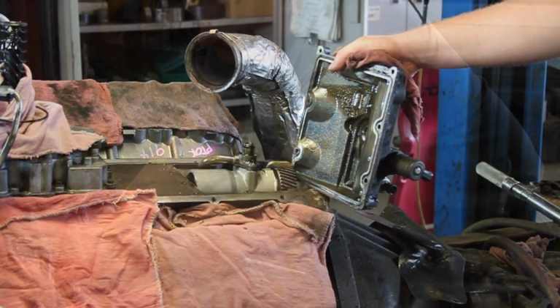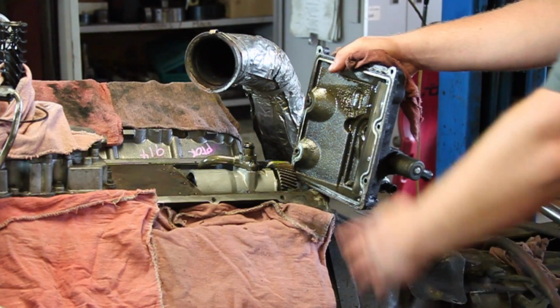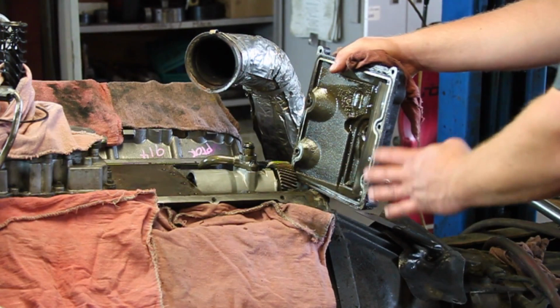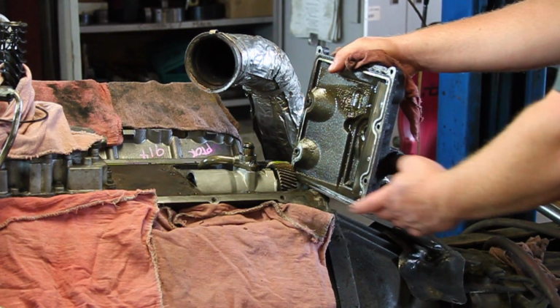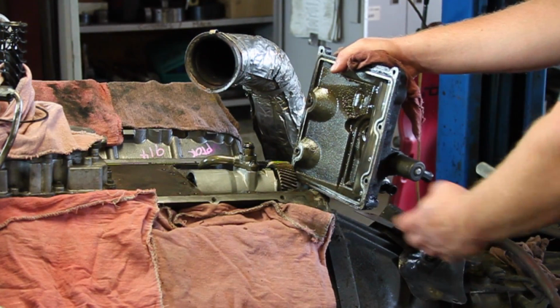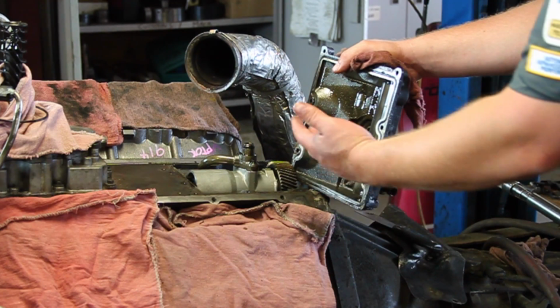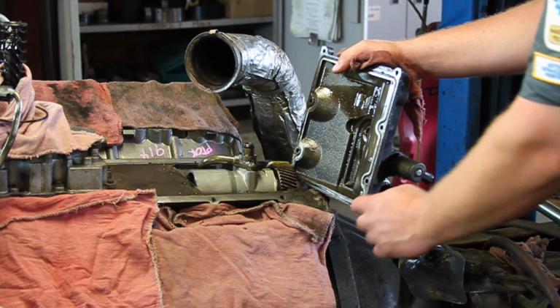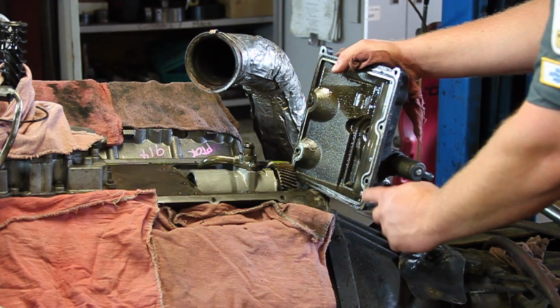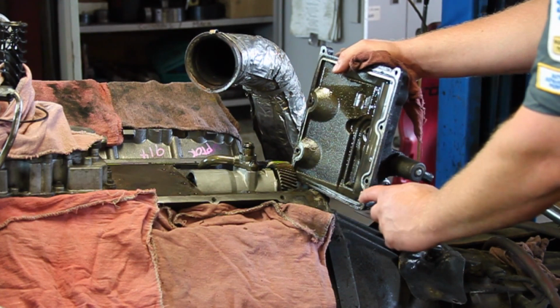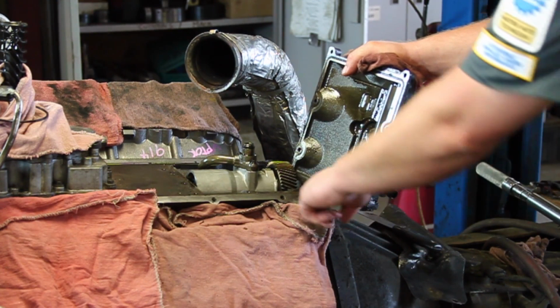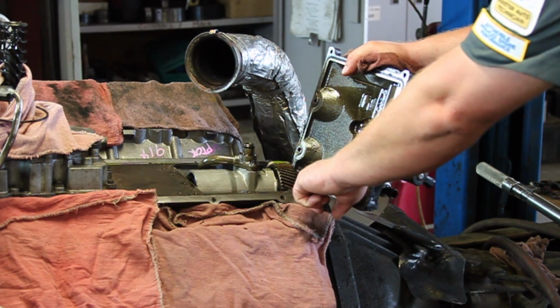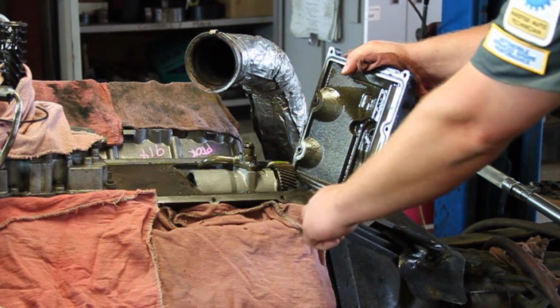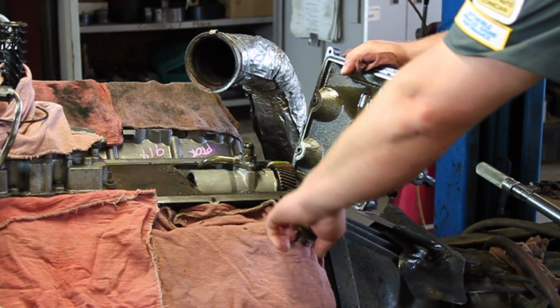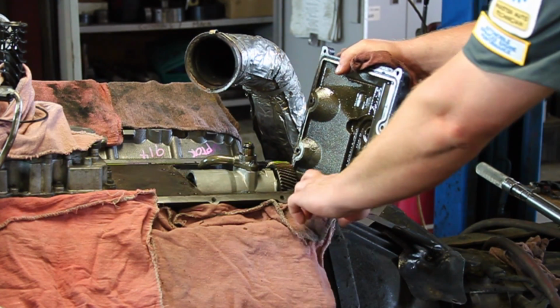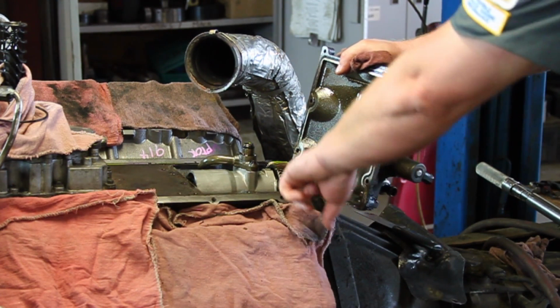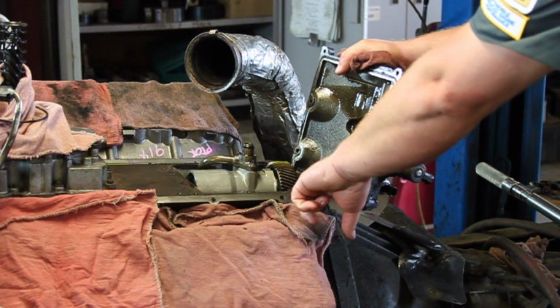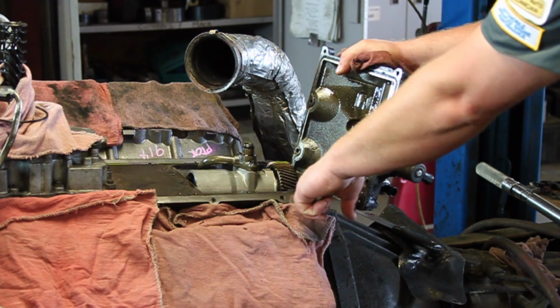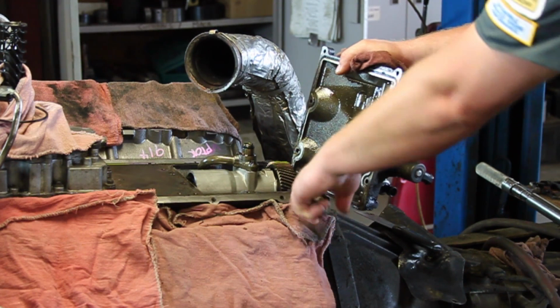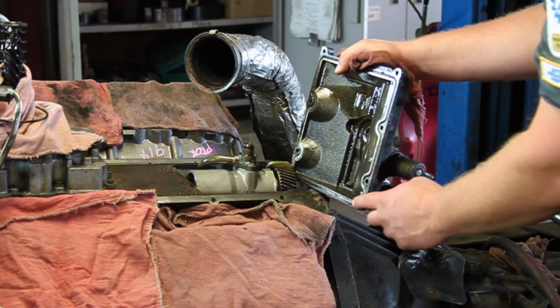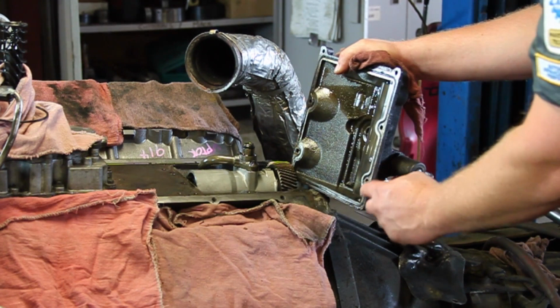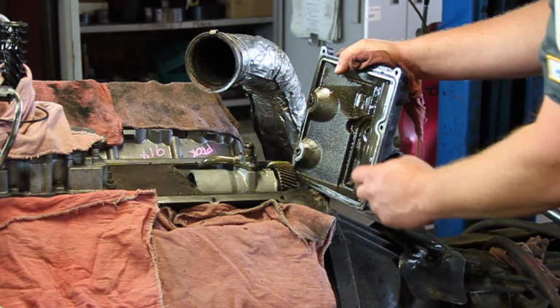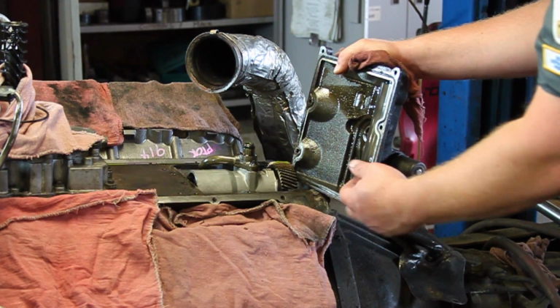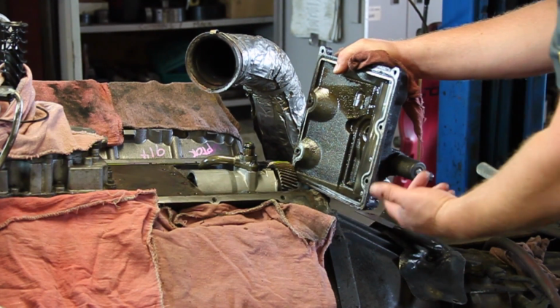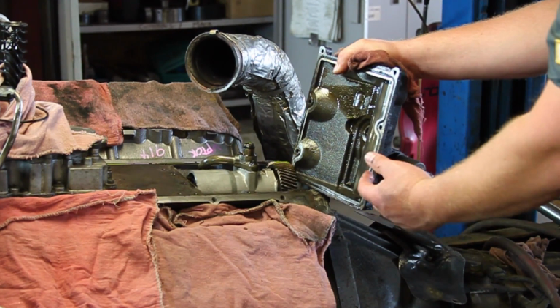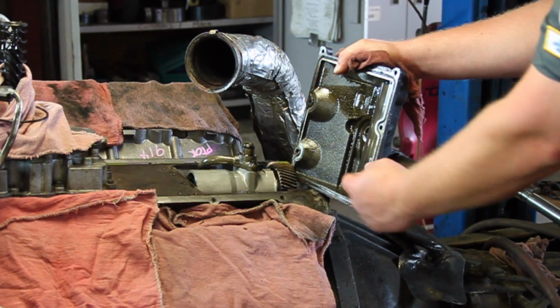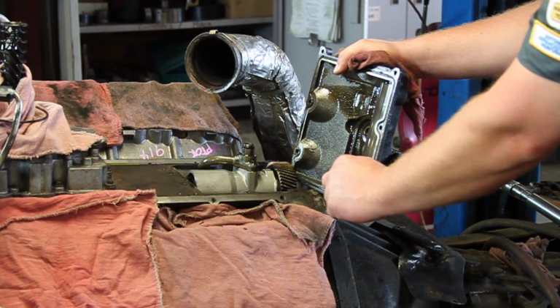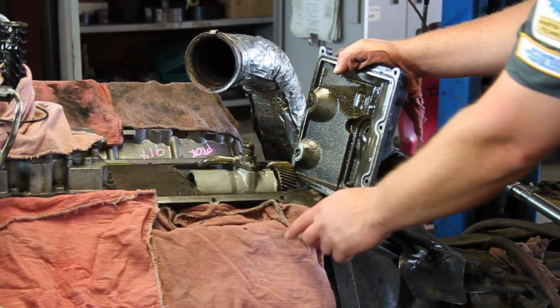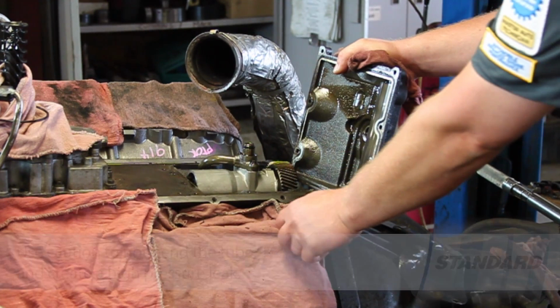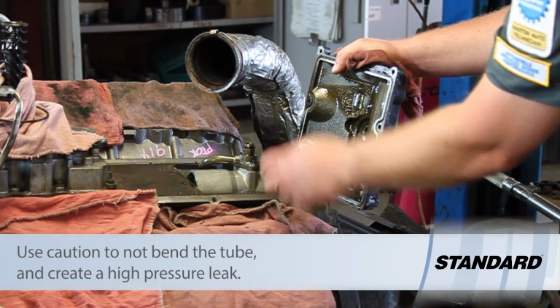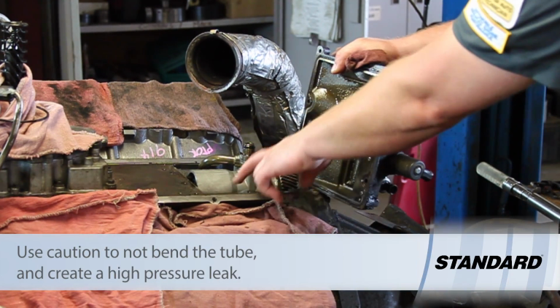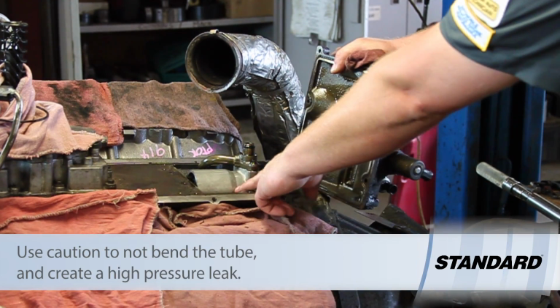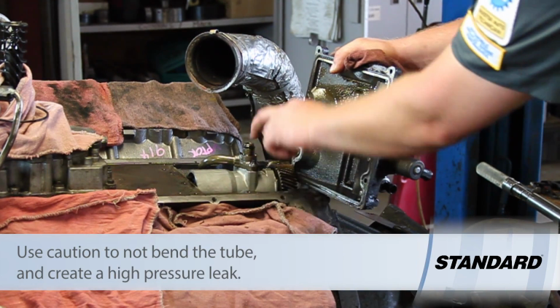Okay, we've now got the cover off here, and you'll see there was a little bit of silicone here where the rear cover of the engine meets the engine block. So we're going to clean this up and we're going to replace the gasket in here. We can see the old pump in here.